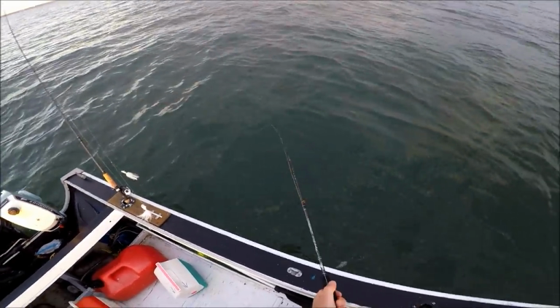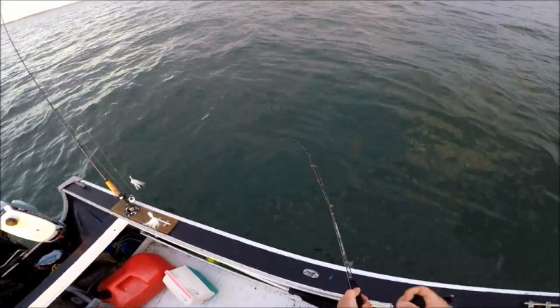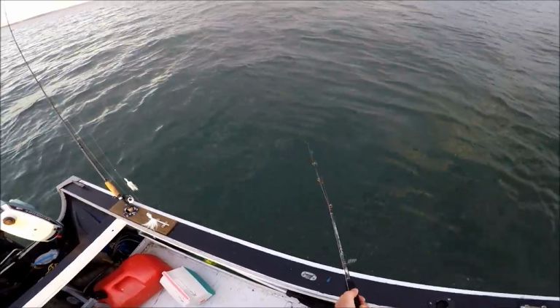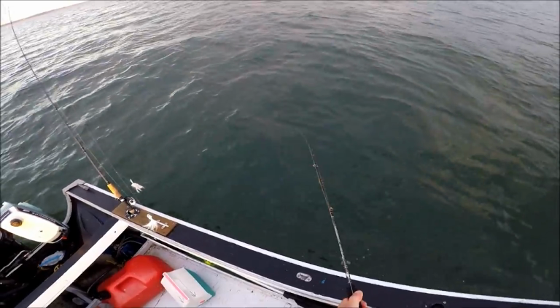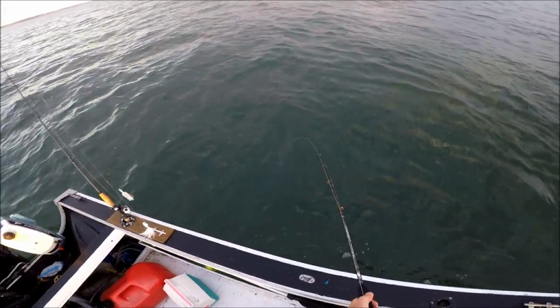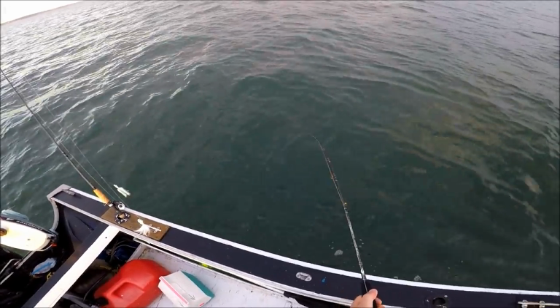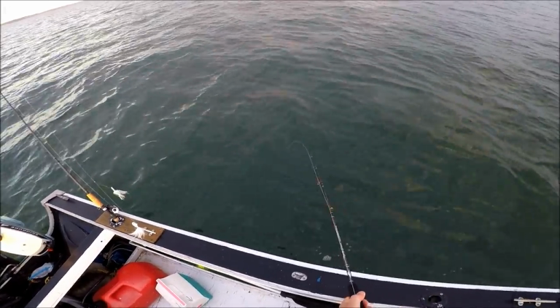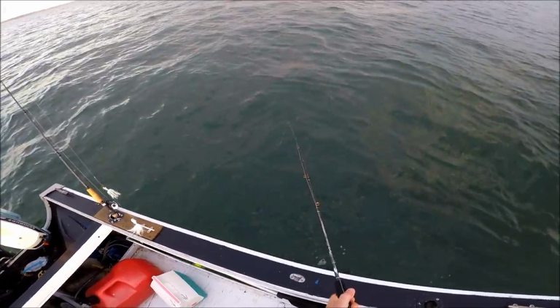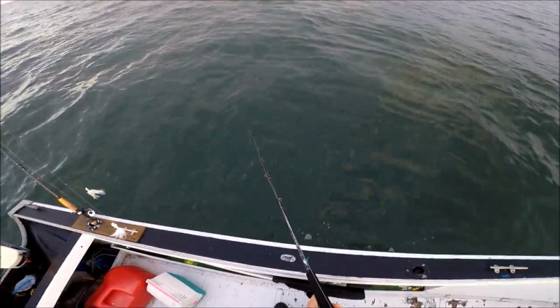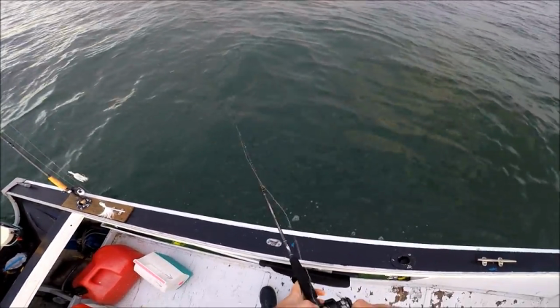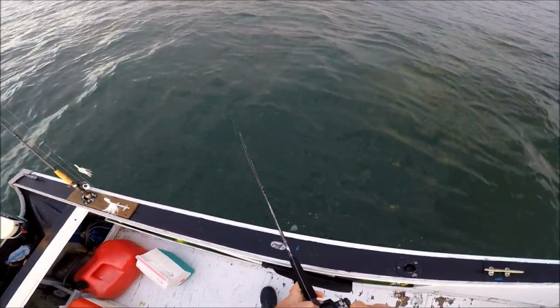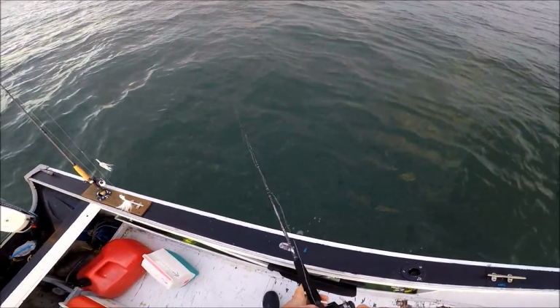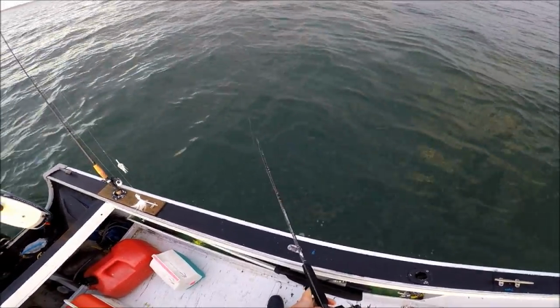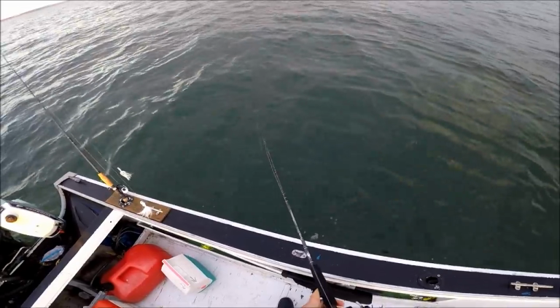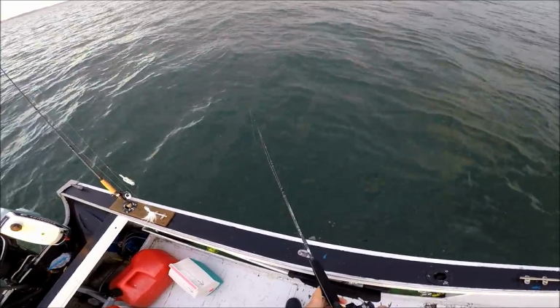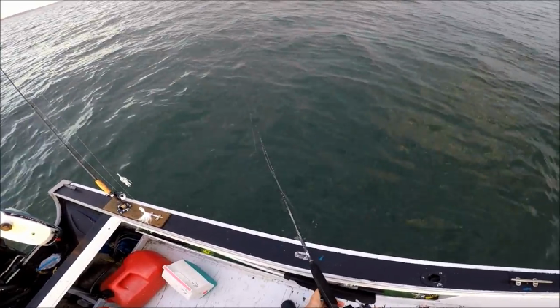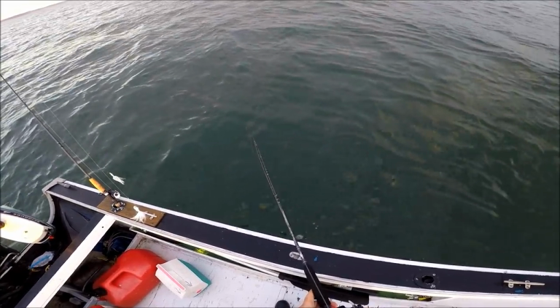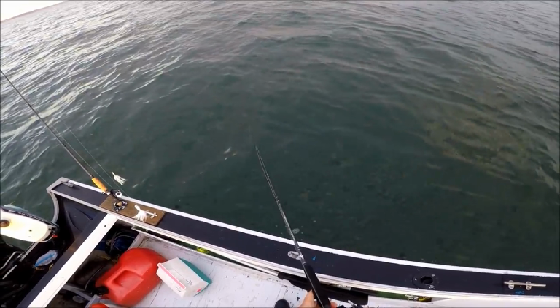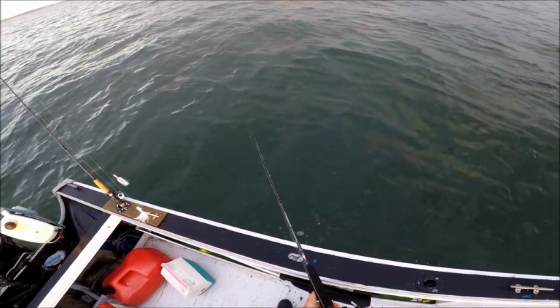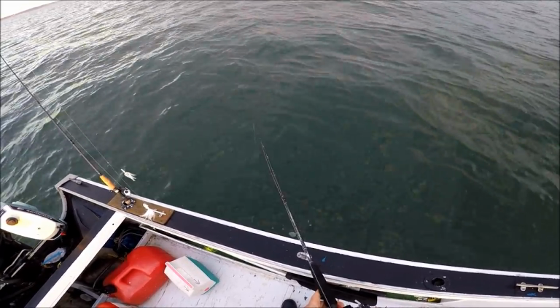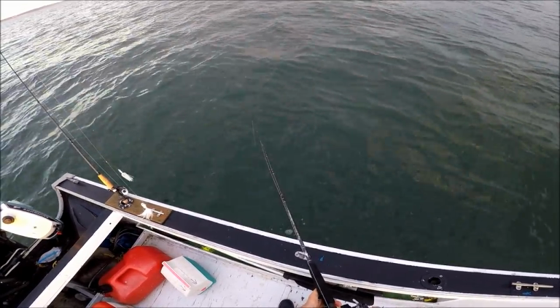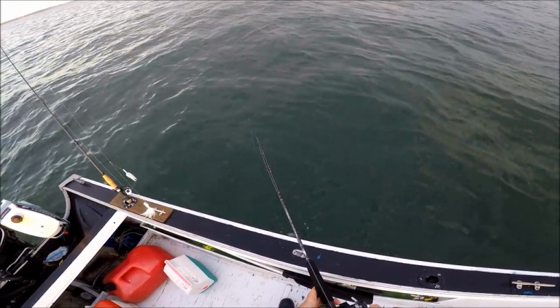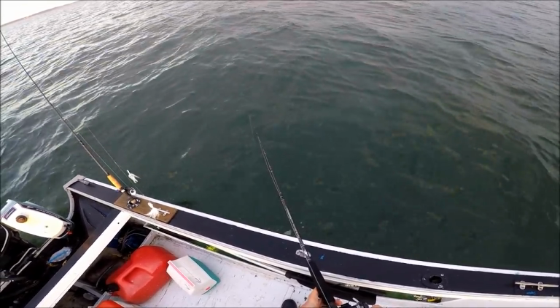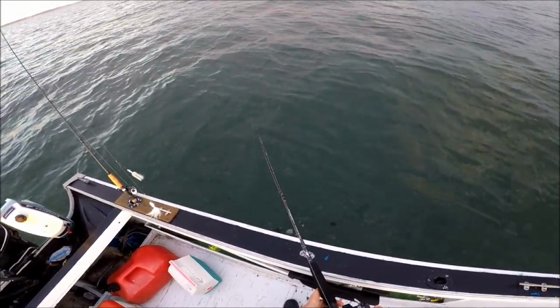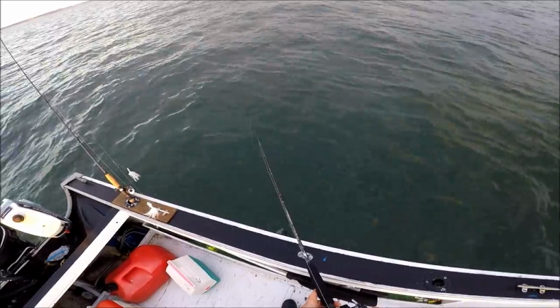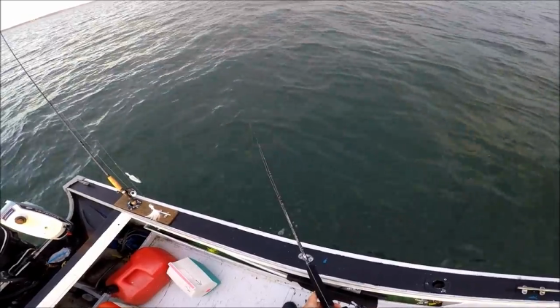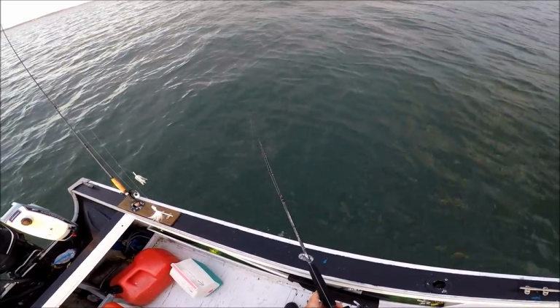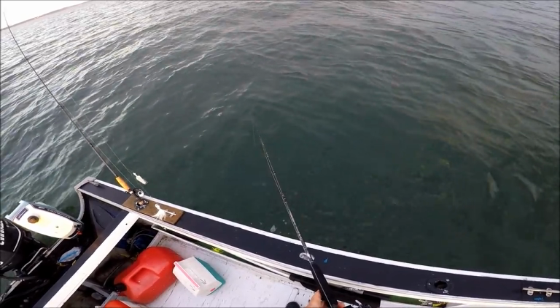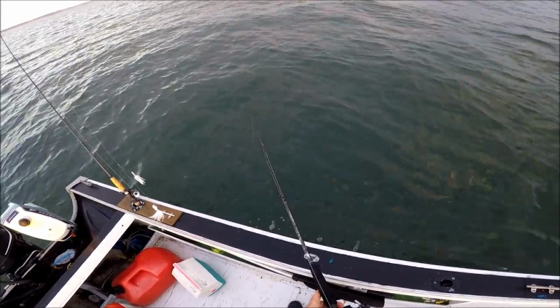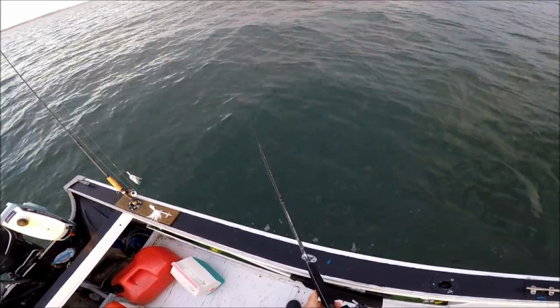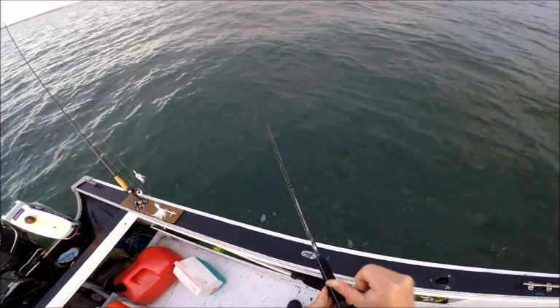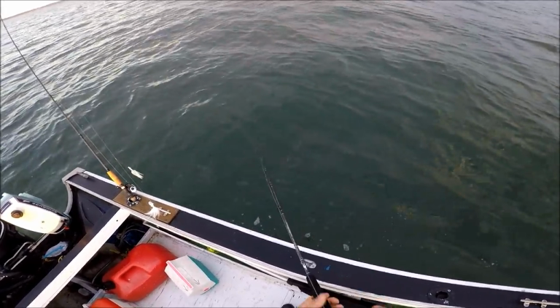I feel as though I'm scoping out a little bit, which means I'm getting too much angle in the line, so I'm just cranking back in. I want to drop down. I'm trying to keep it kind of straight down — I don't want it going out too far at an angle.